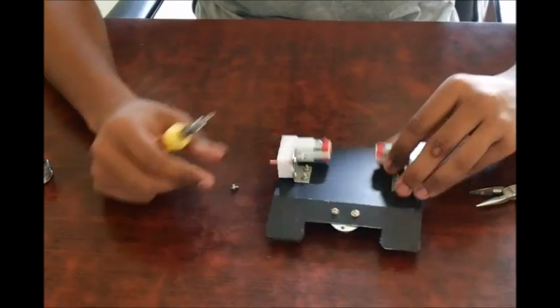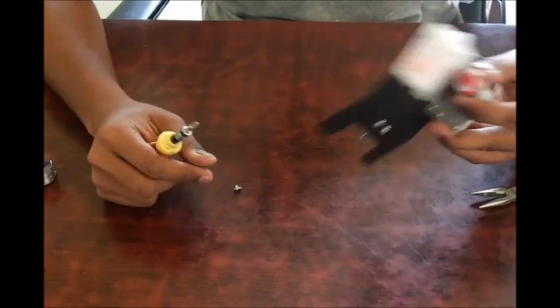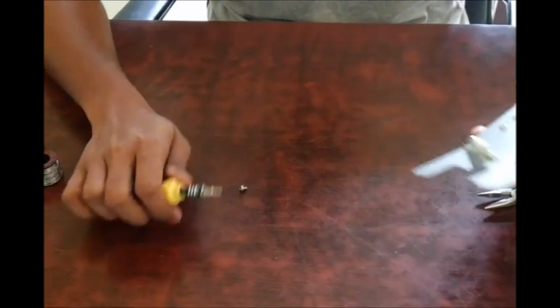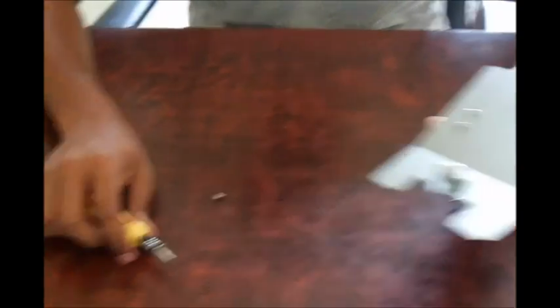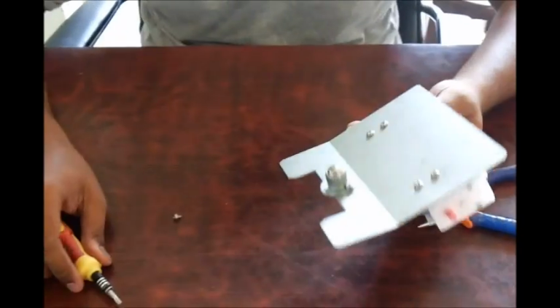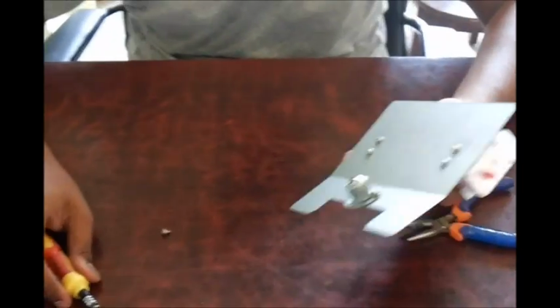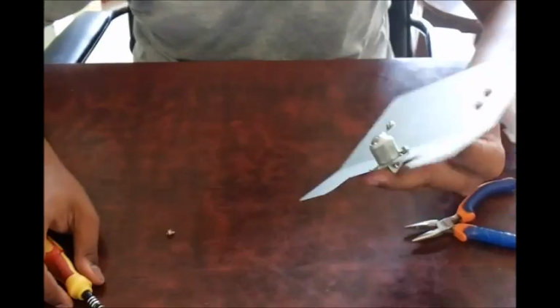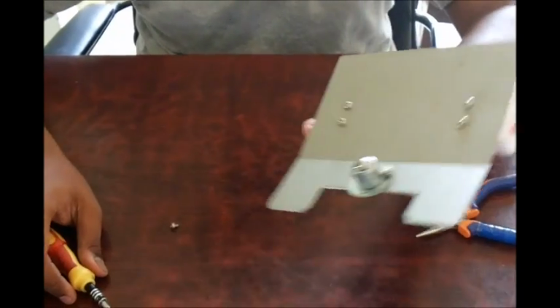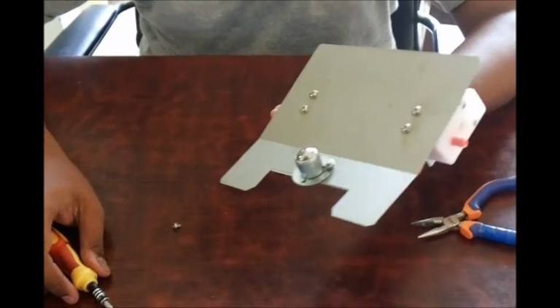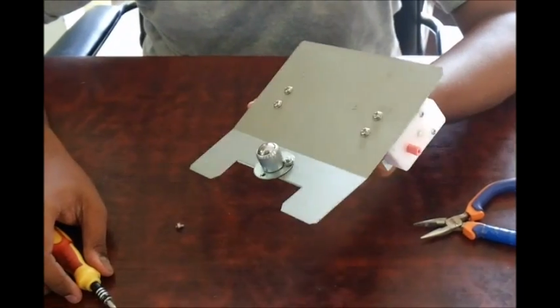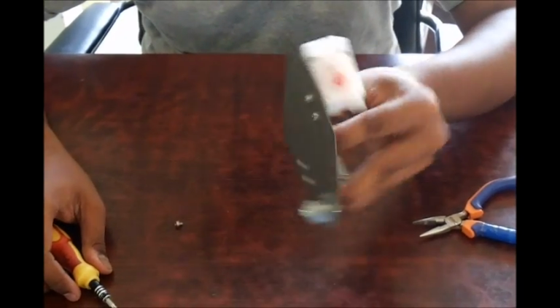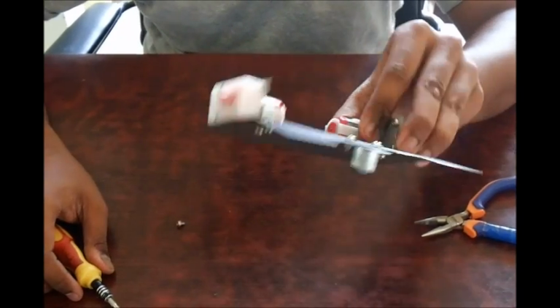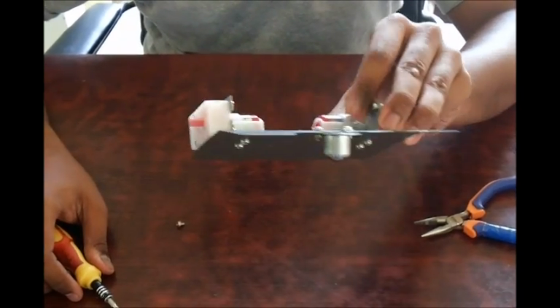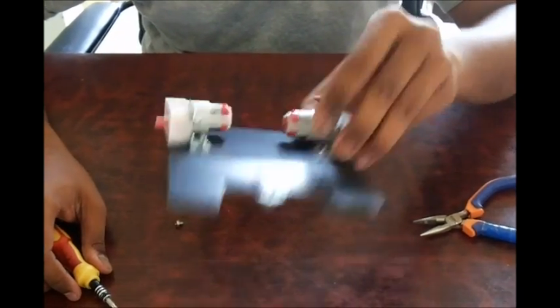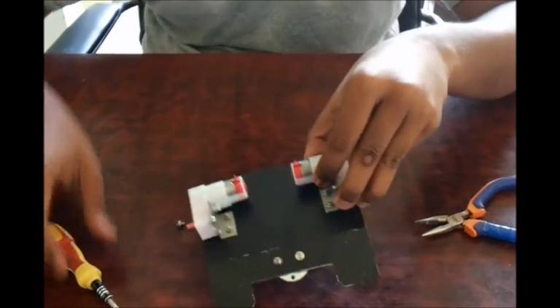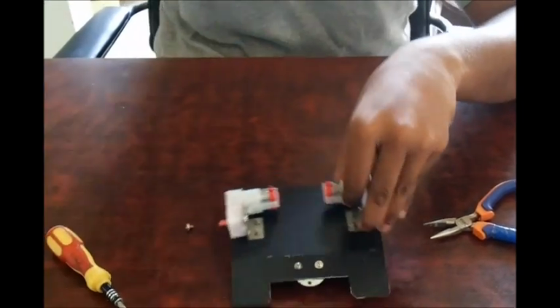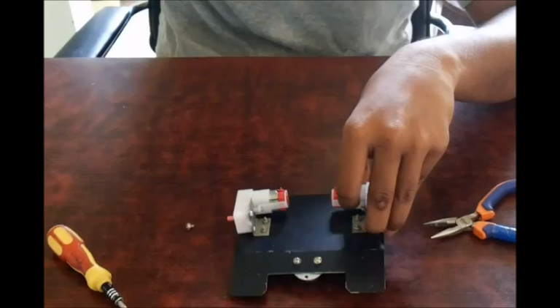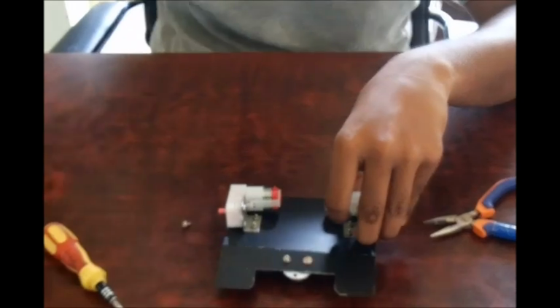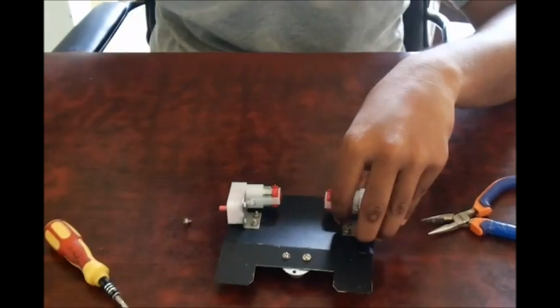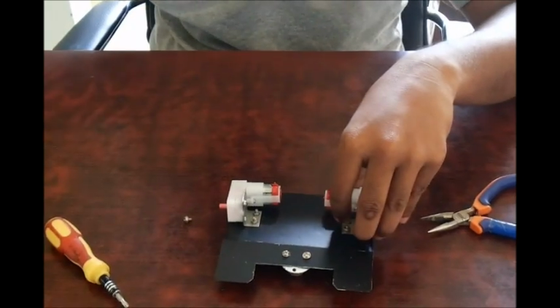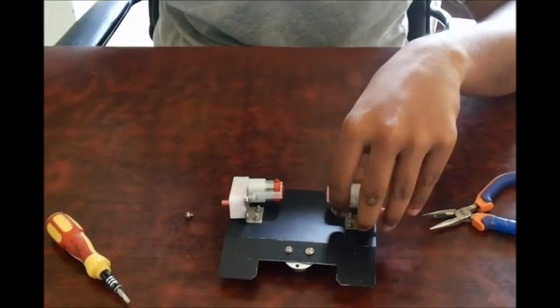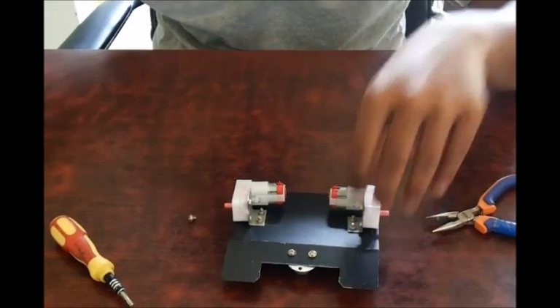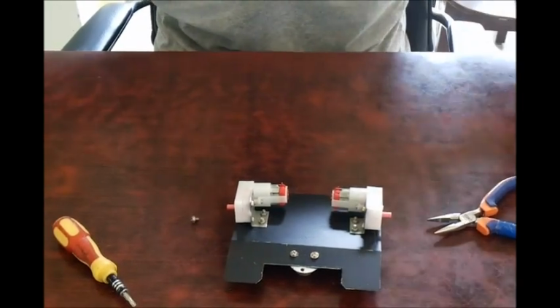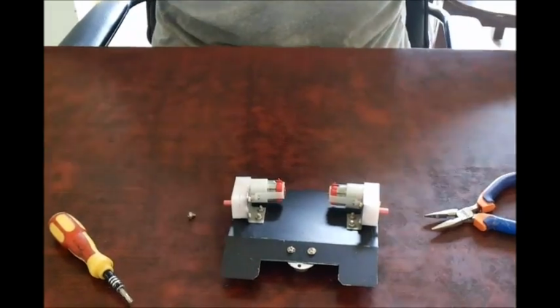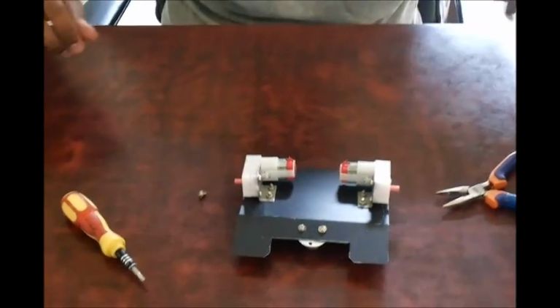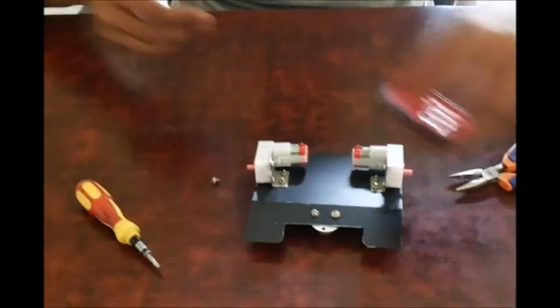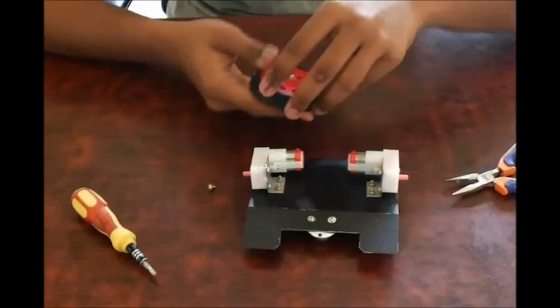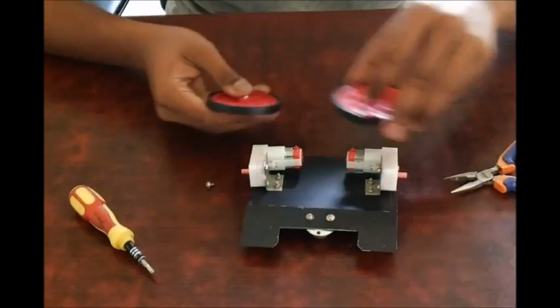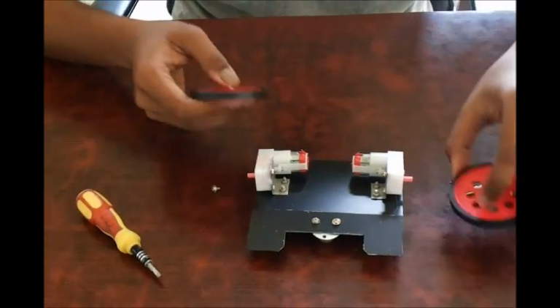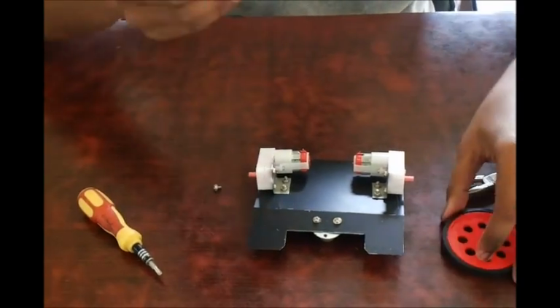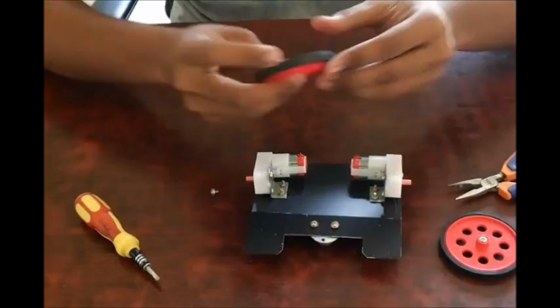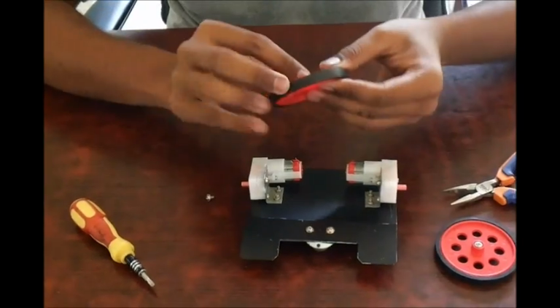So now we have the caster wheel in place. I am going to attach the wheels now.